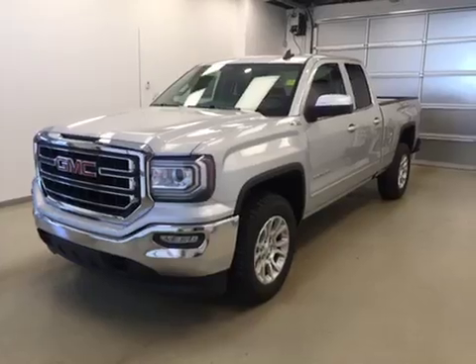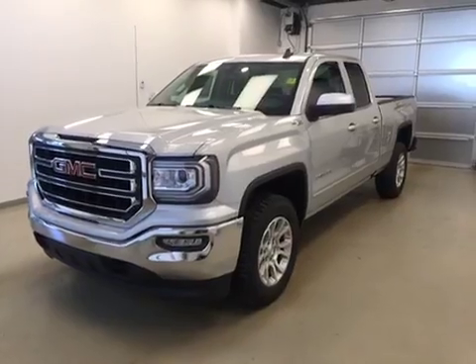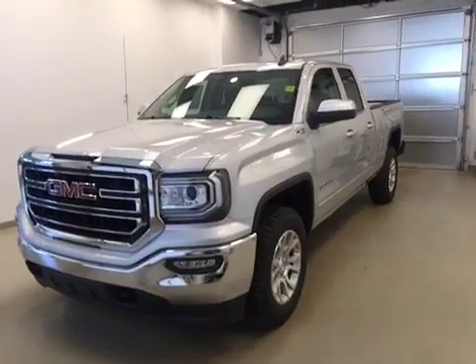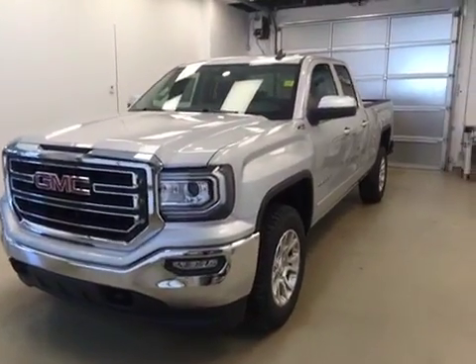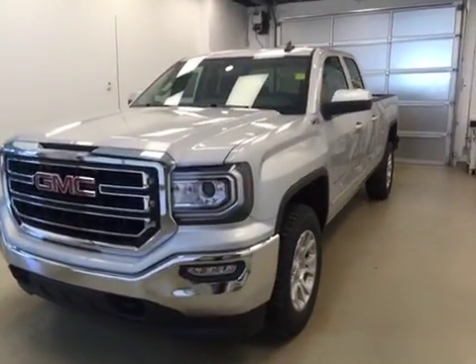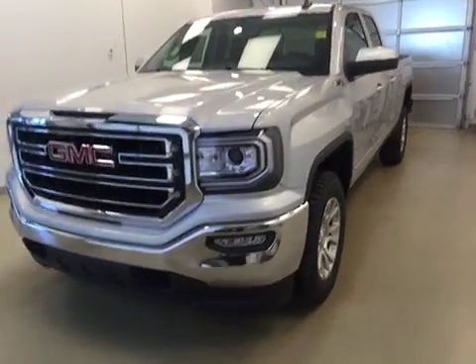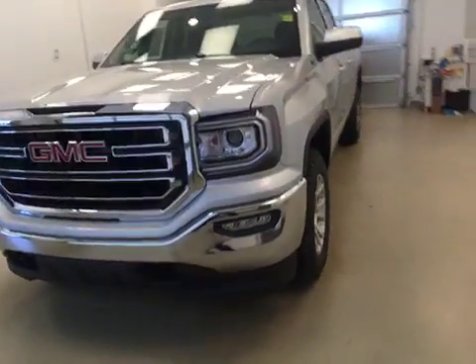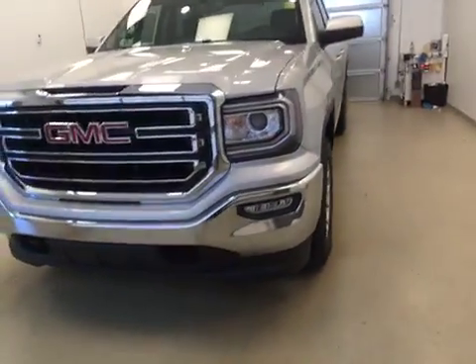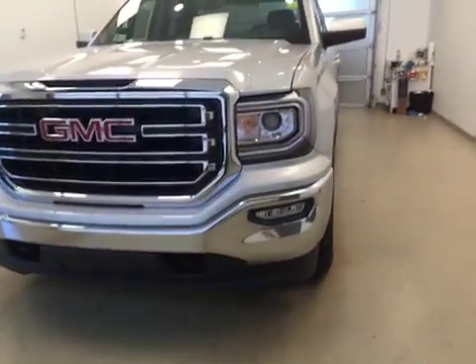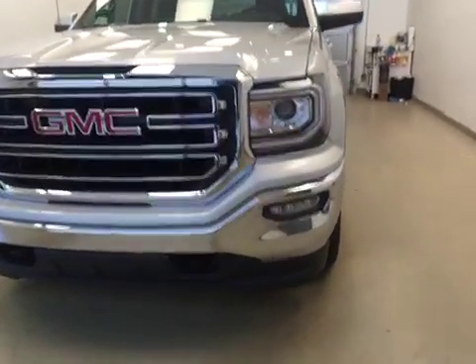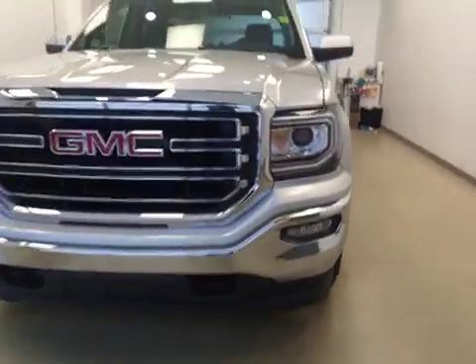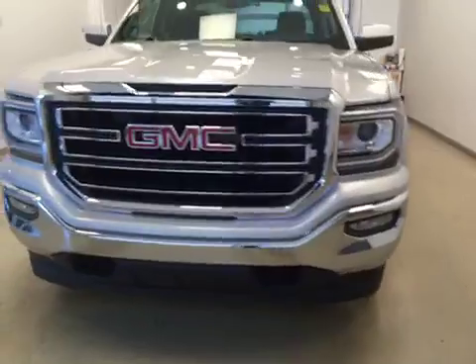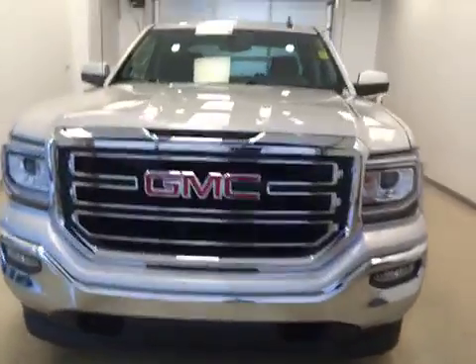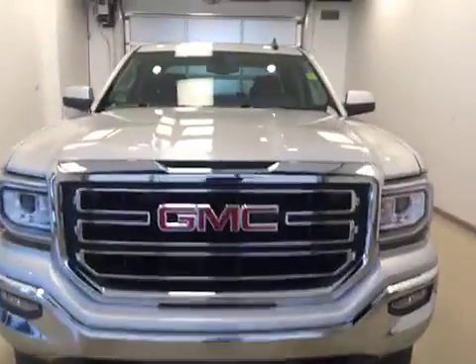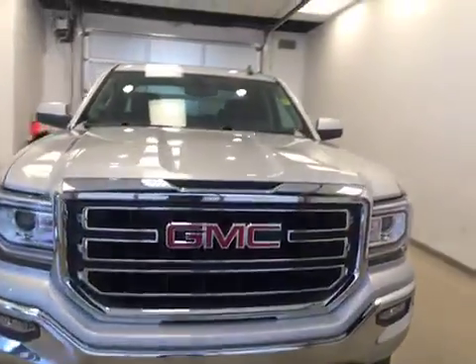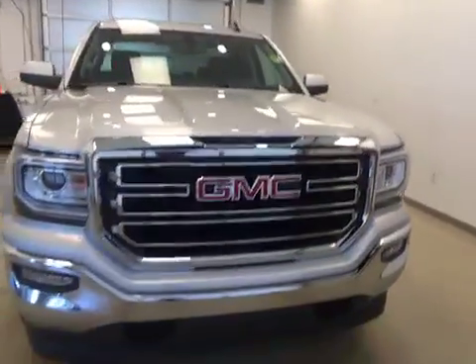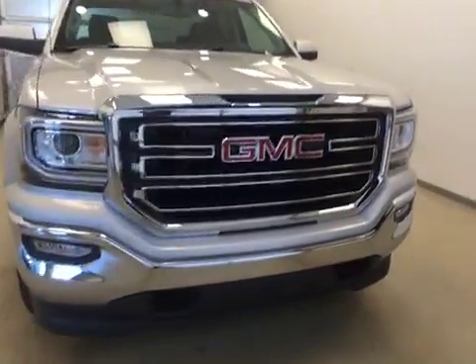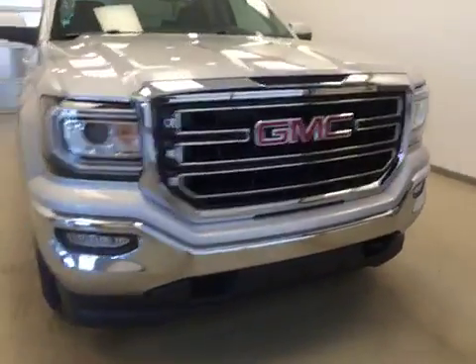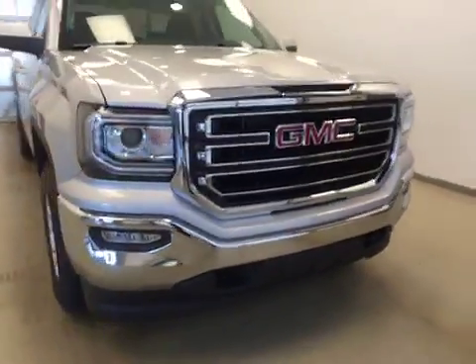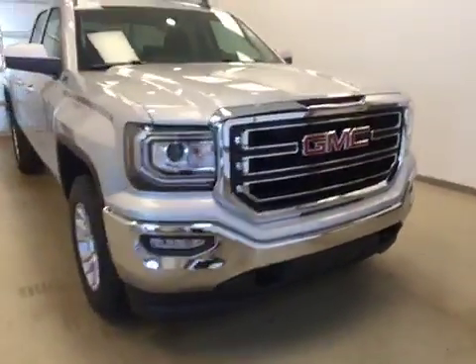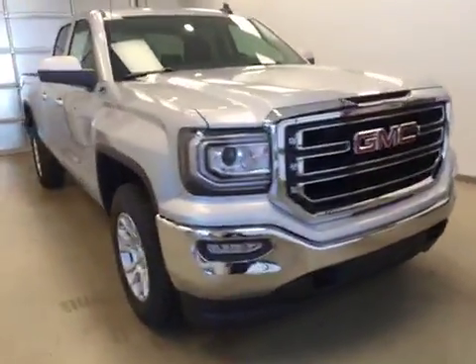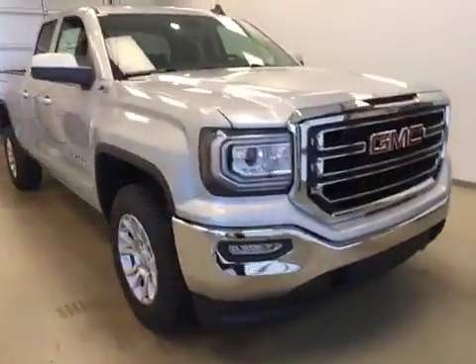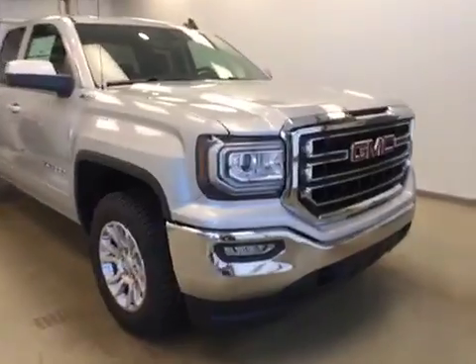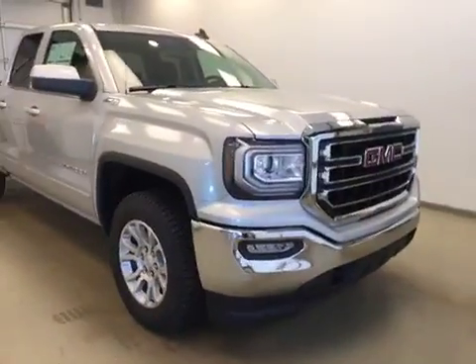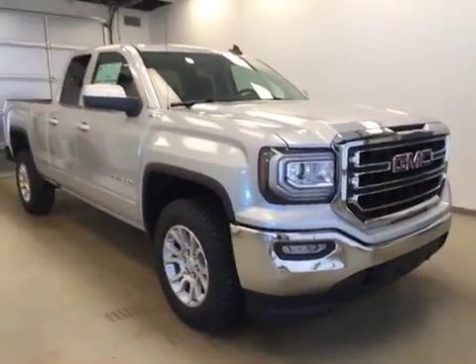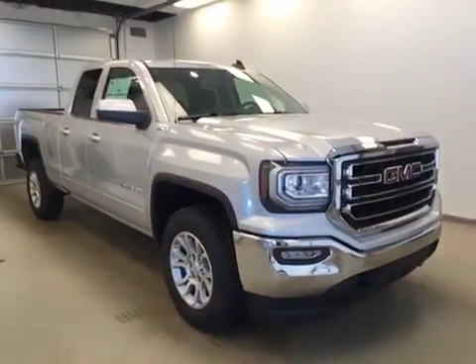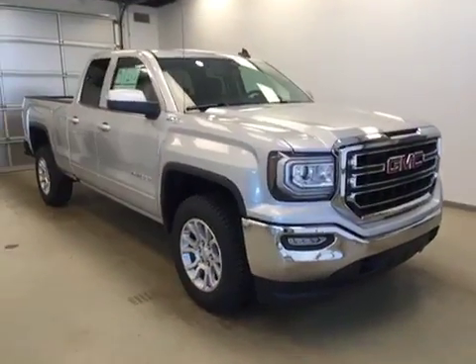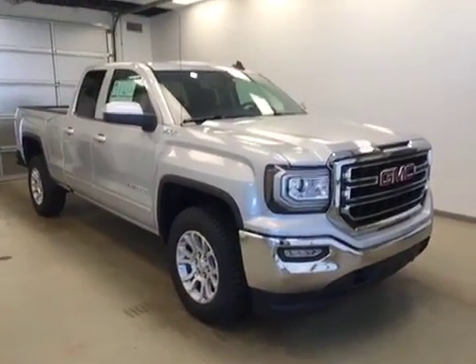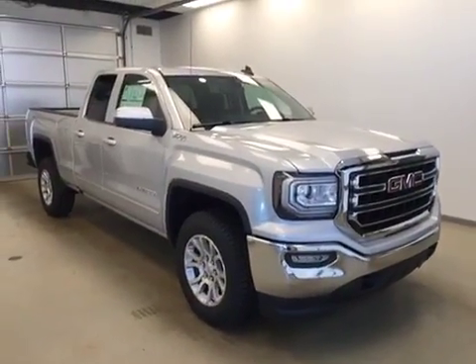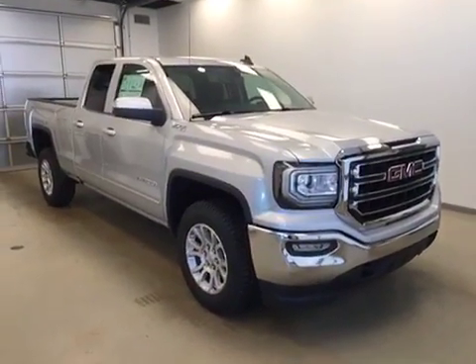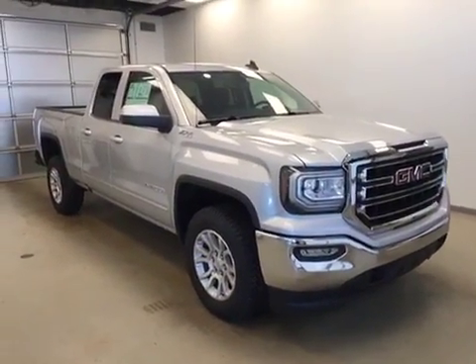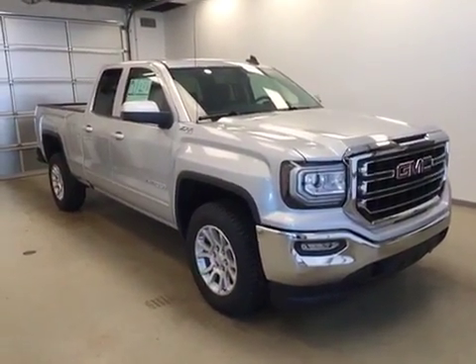Today you're viewing stock number 169388. This is a 2016 GMC 1500 double cab, and our color is quicksilver metallic.